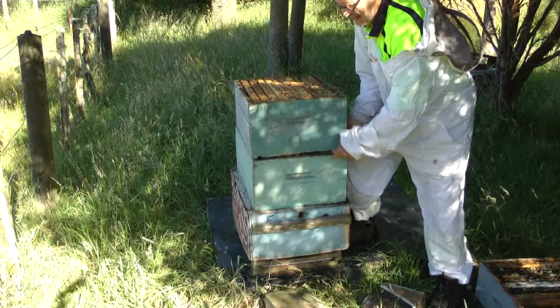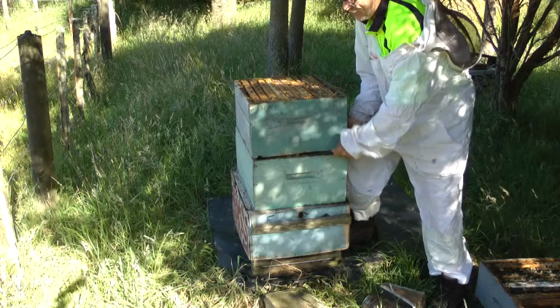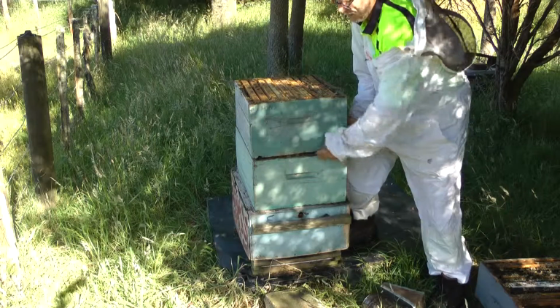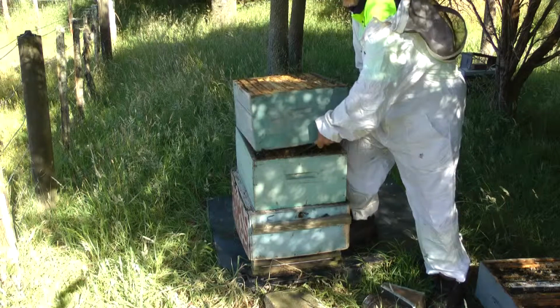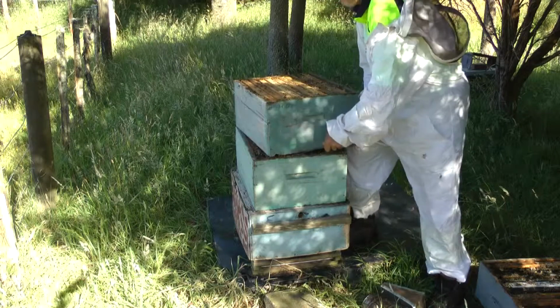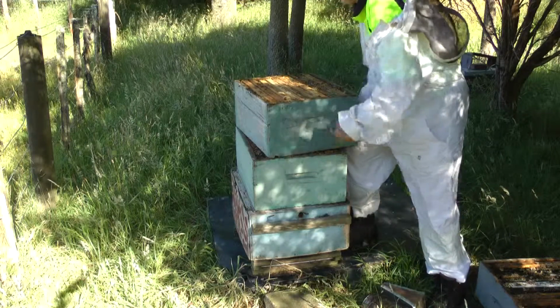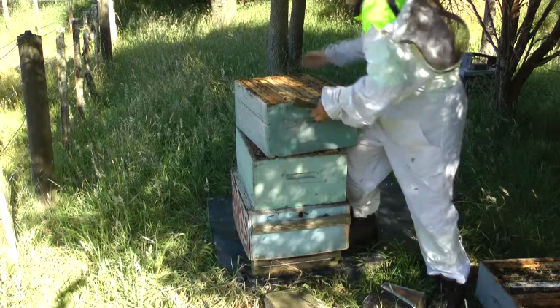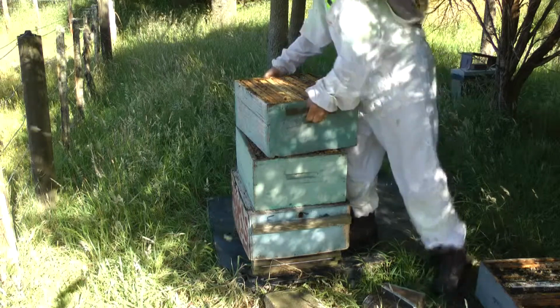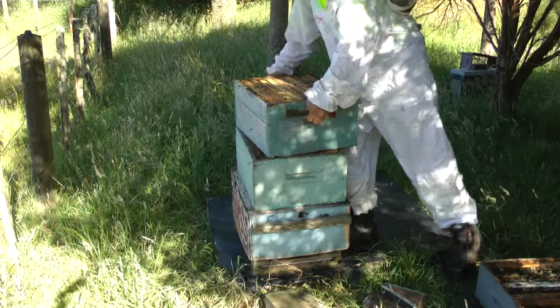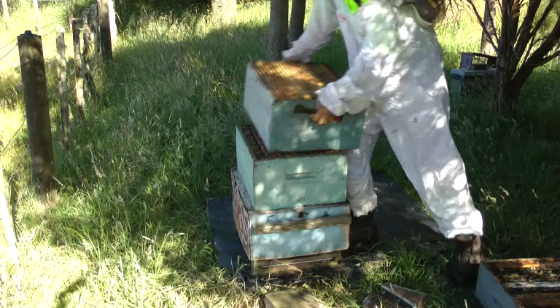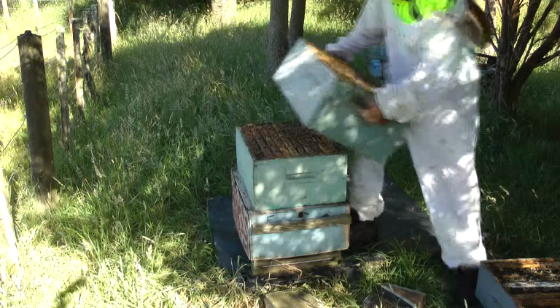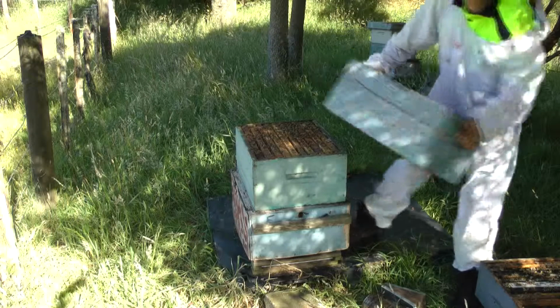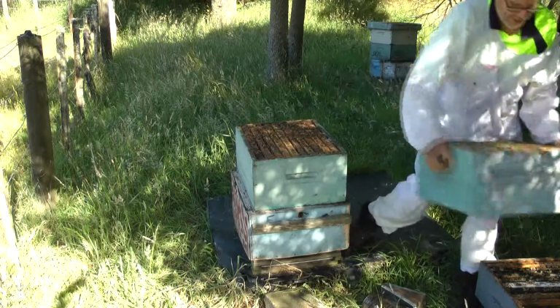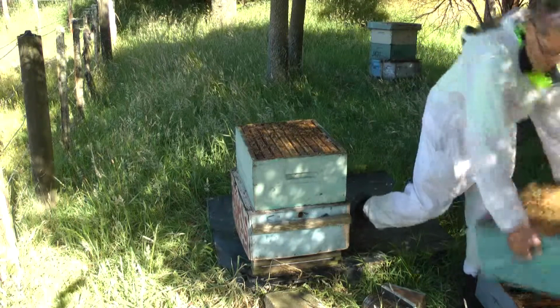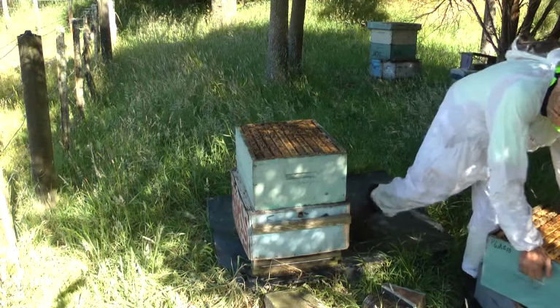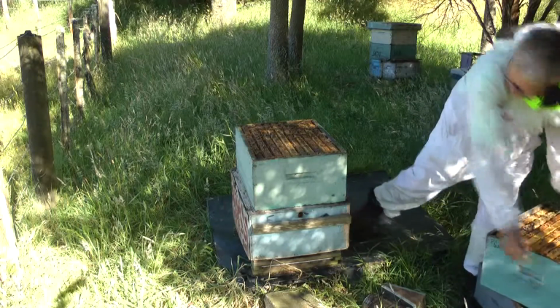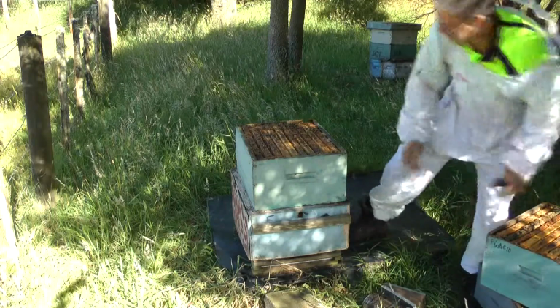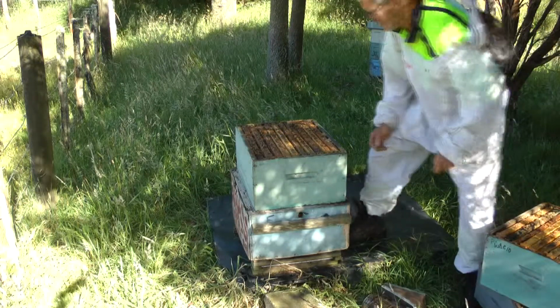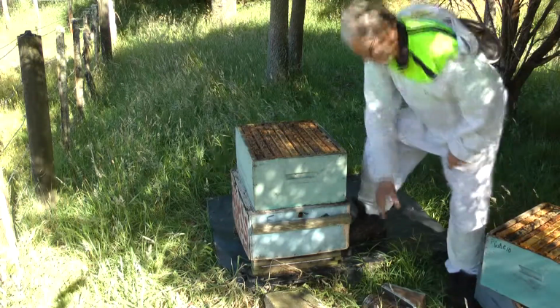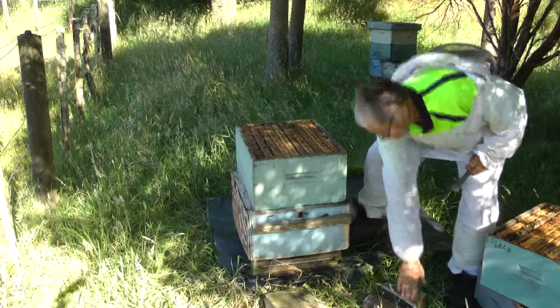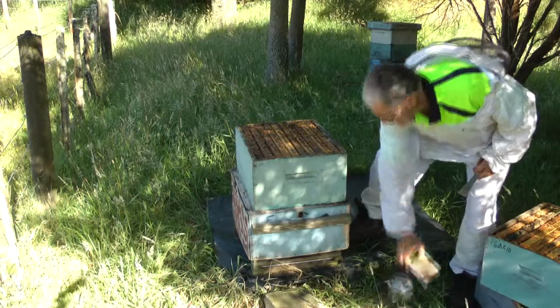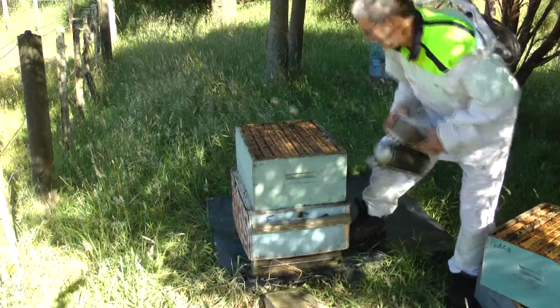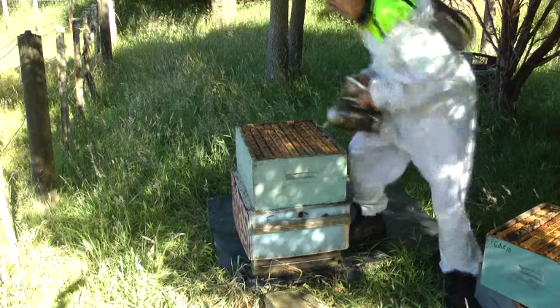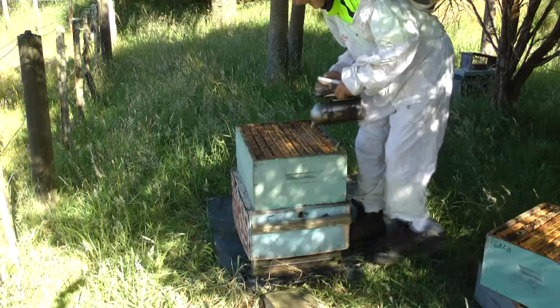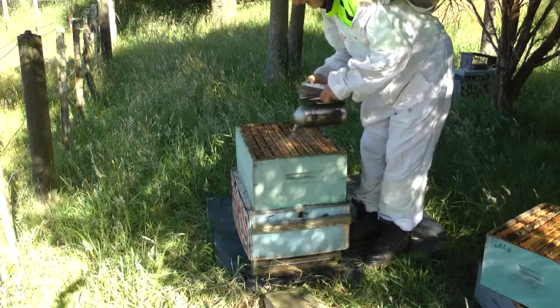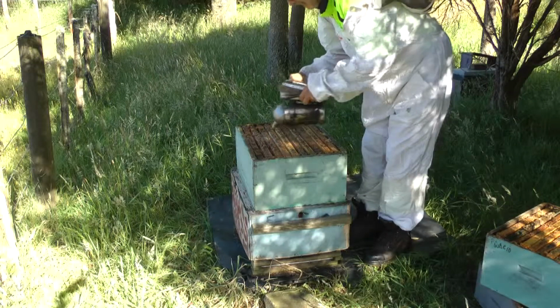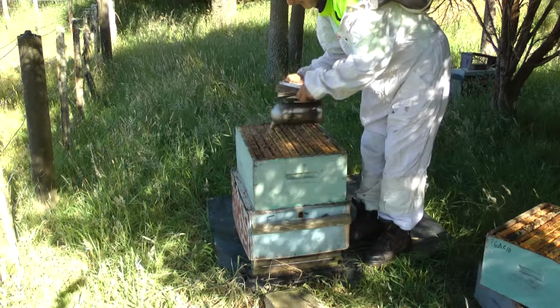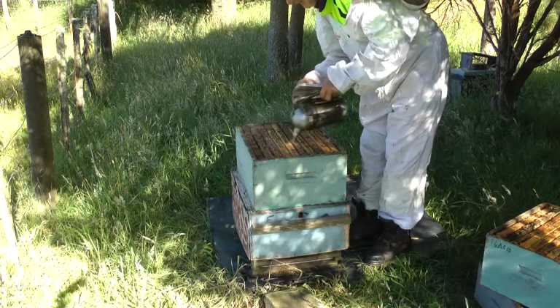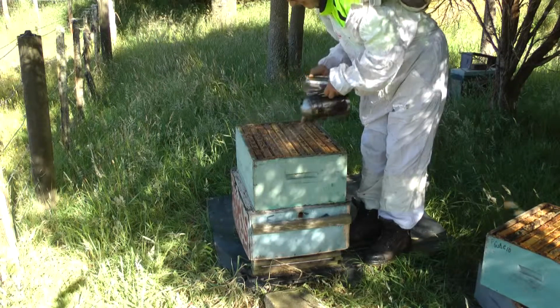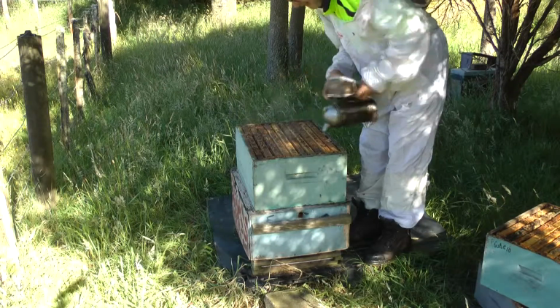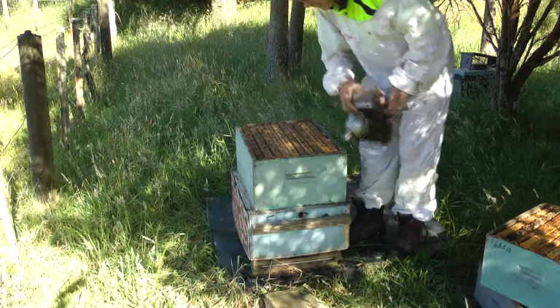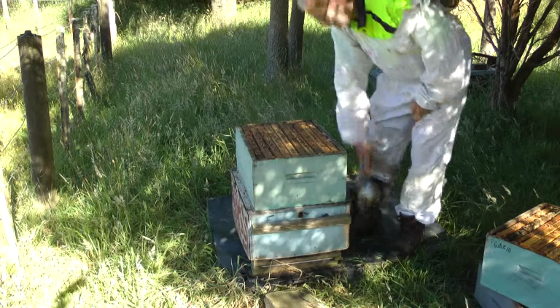This hive has just been requeened. There's a full box of honey on there. We'll just check the brood.